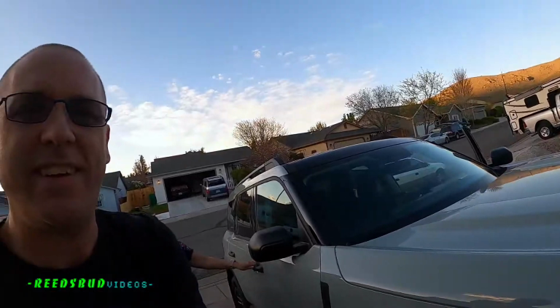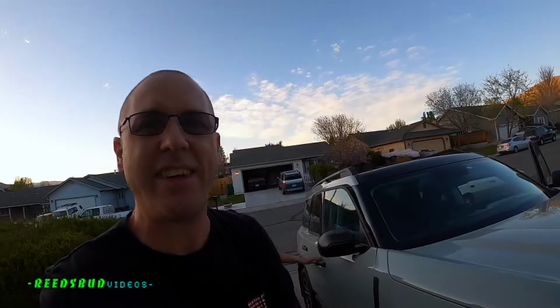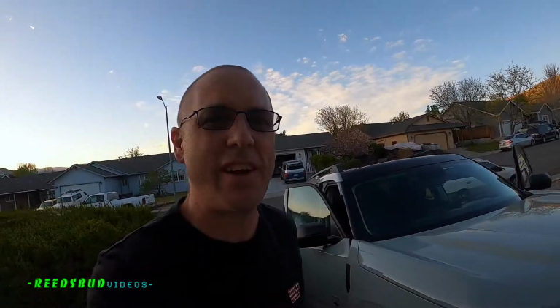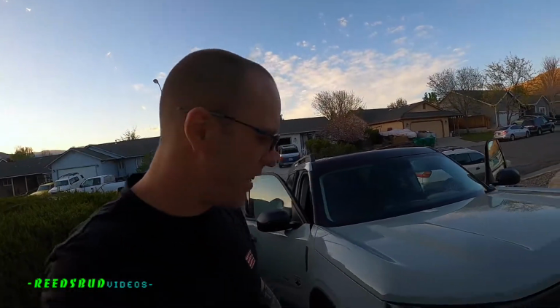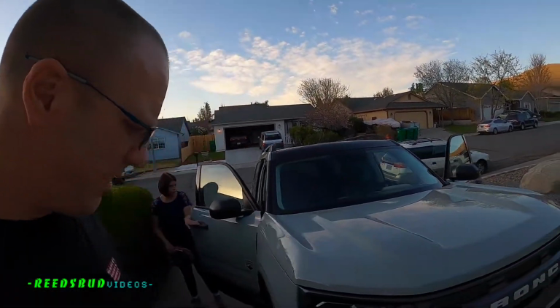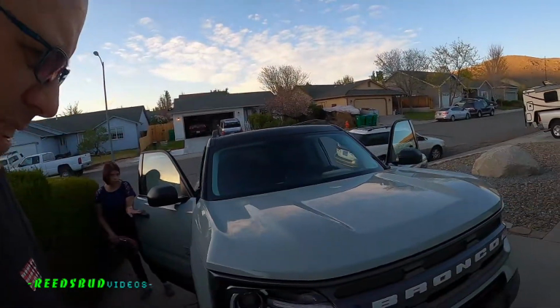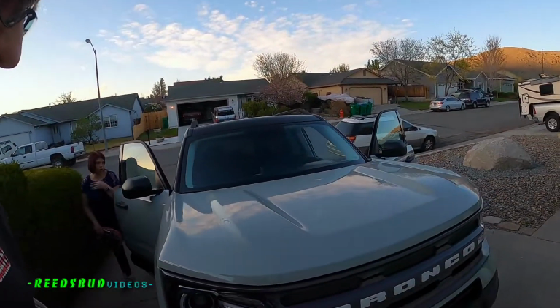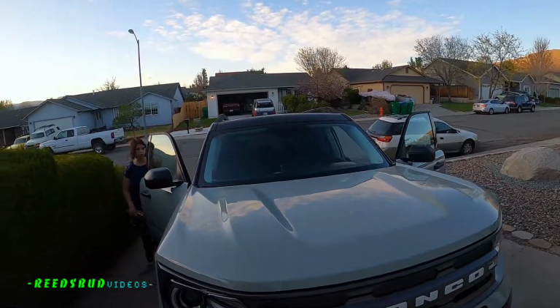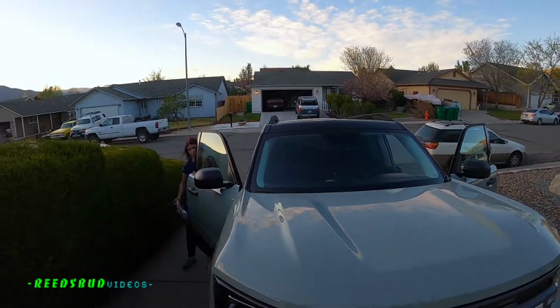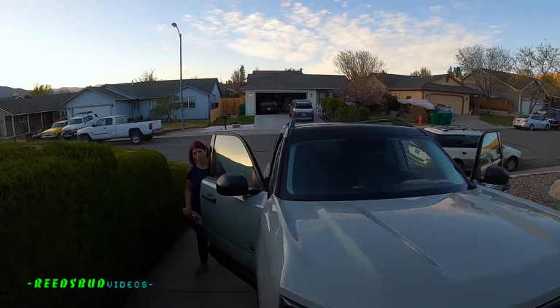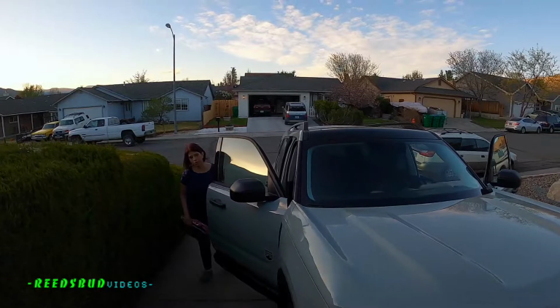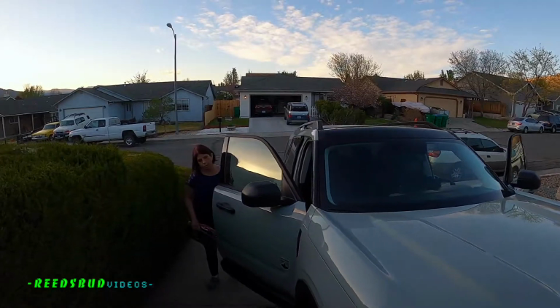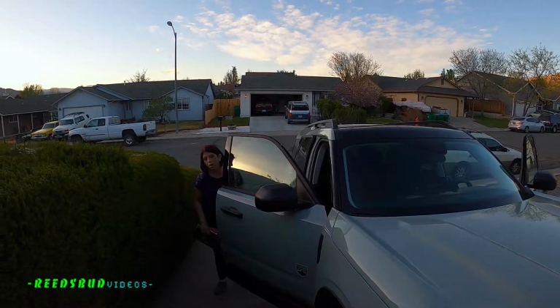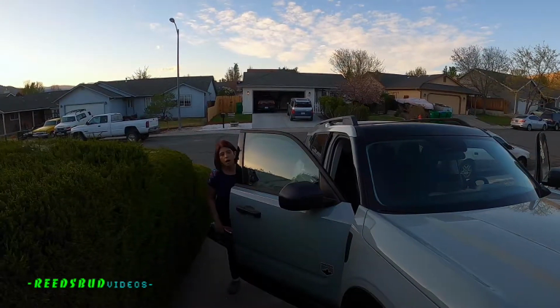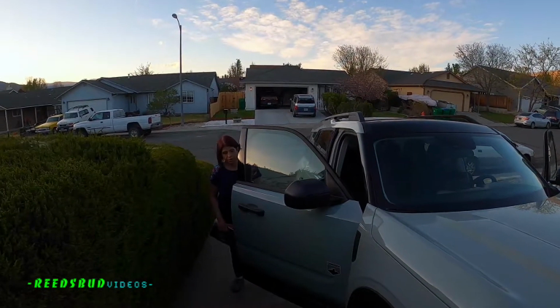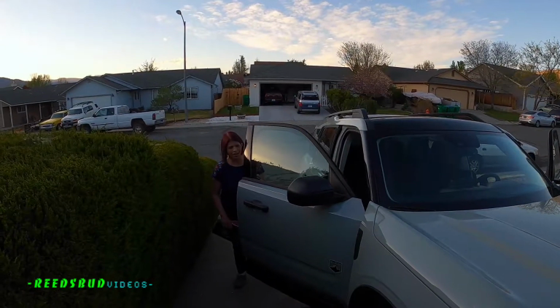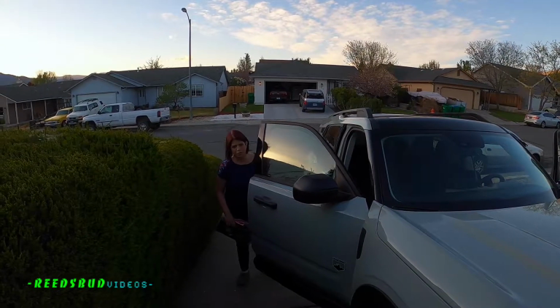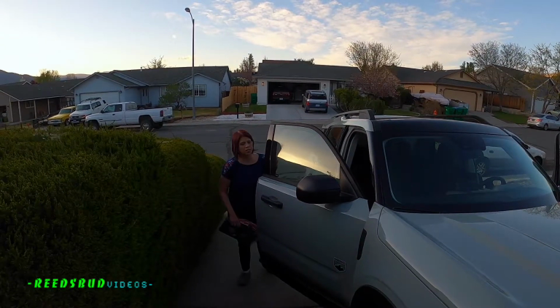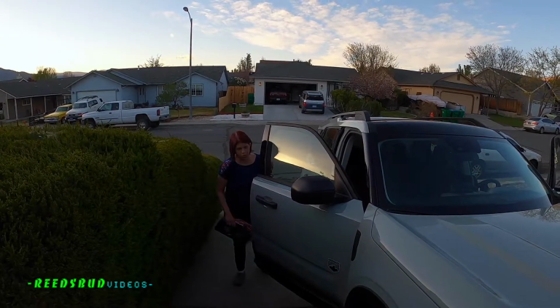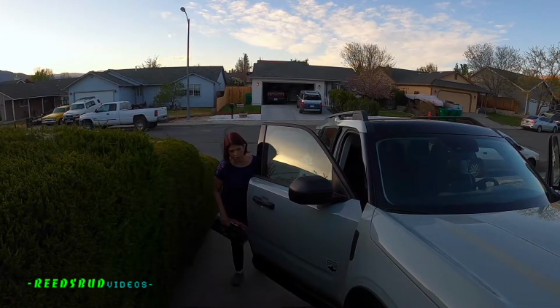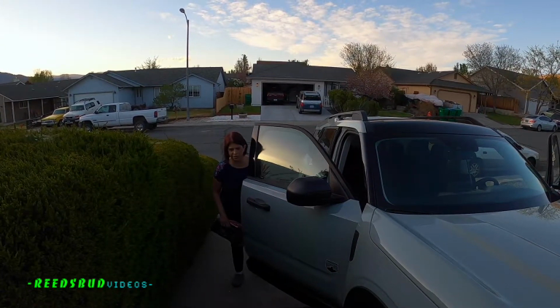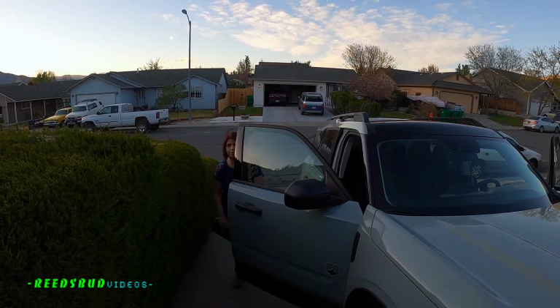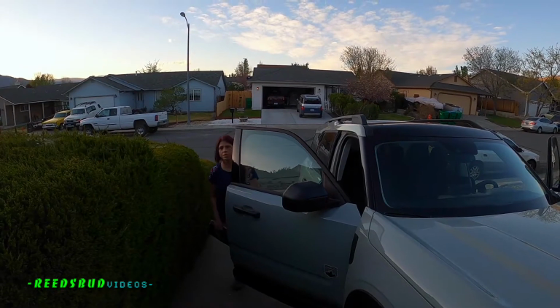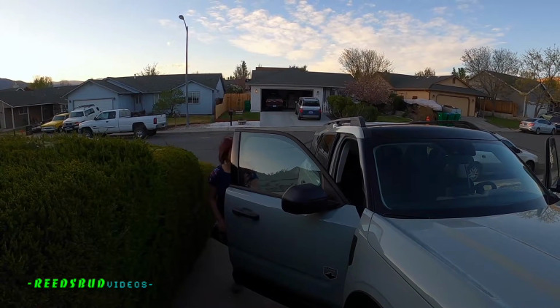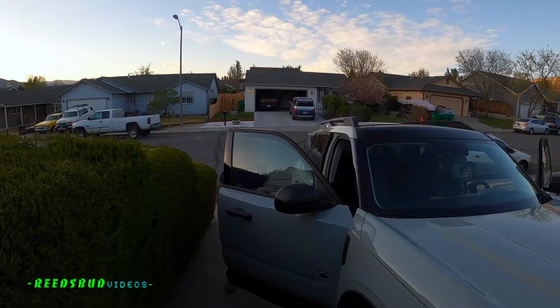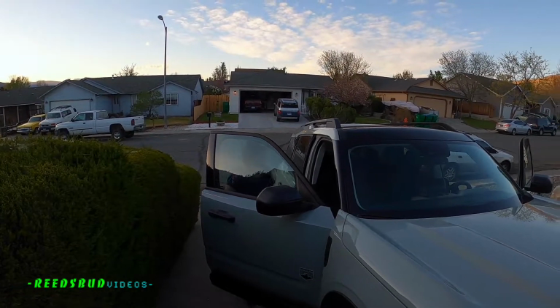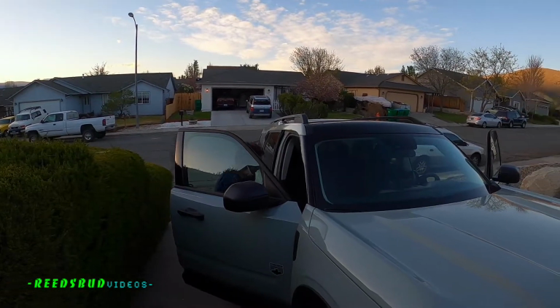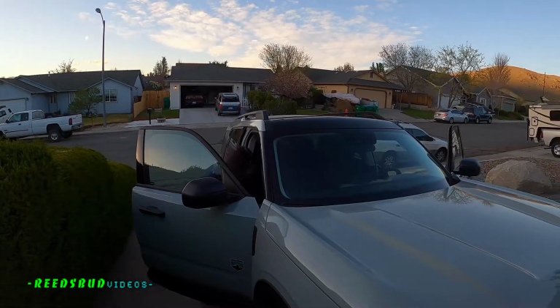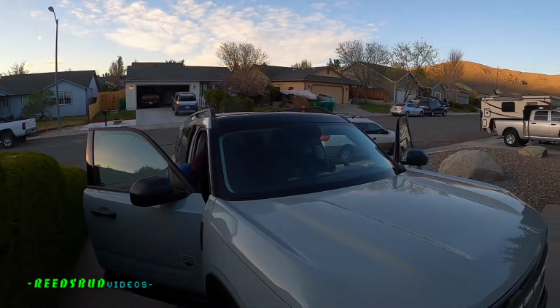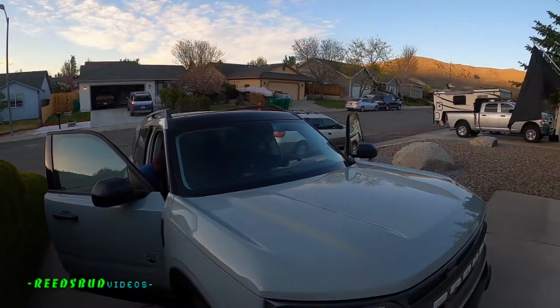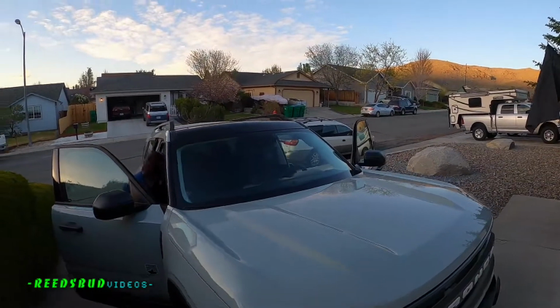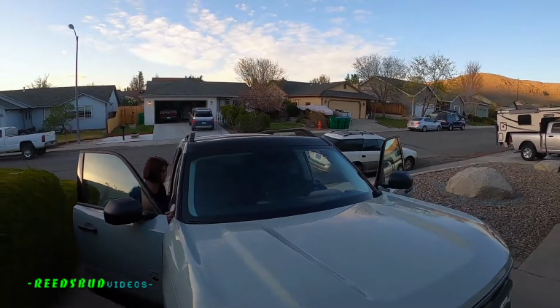Yeah, it's very very nice. It shows you — and then you can go on your phone, it shows you your miles, it tells you what your tire pressure is. Are you kidding me? No. Wow.